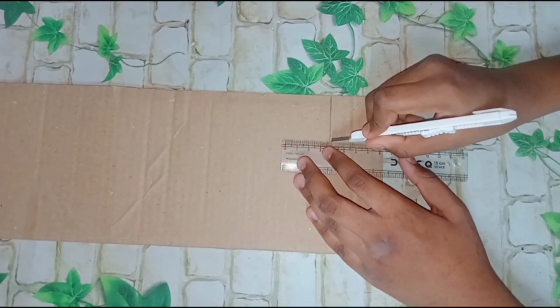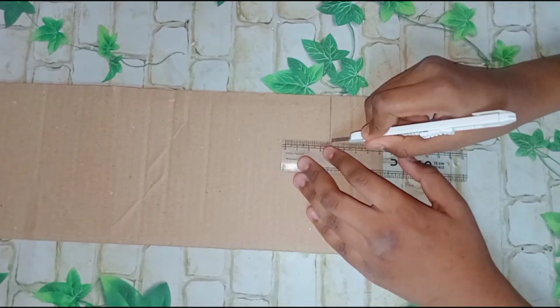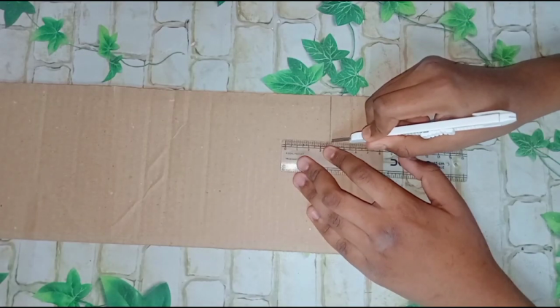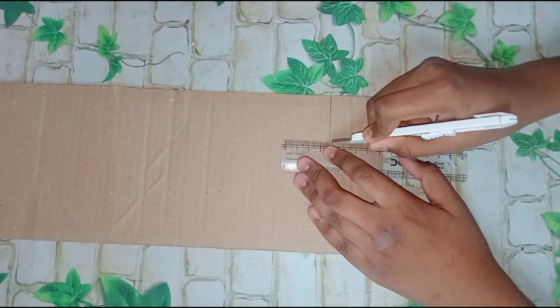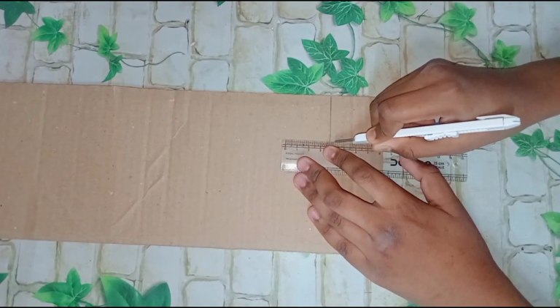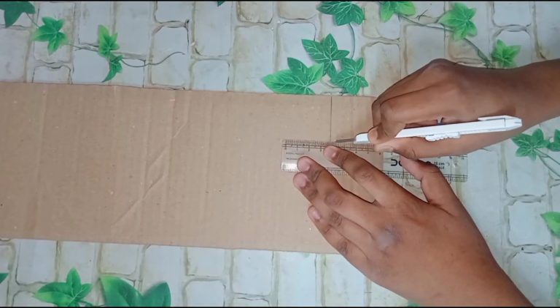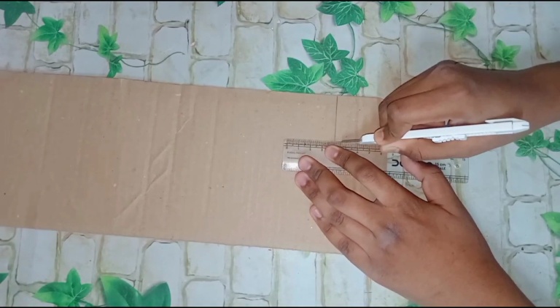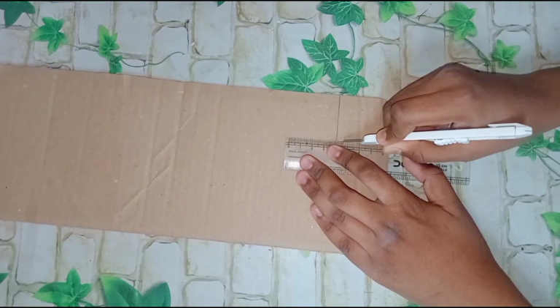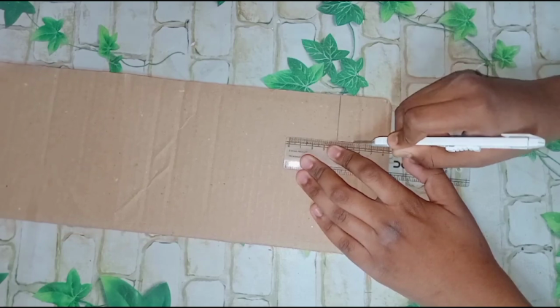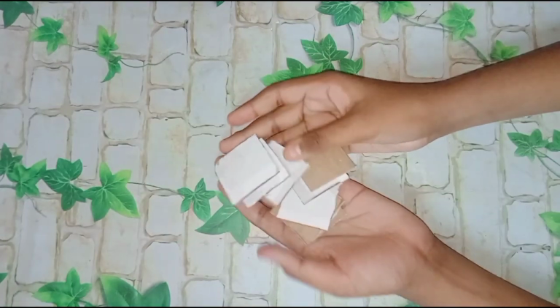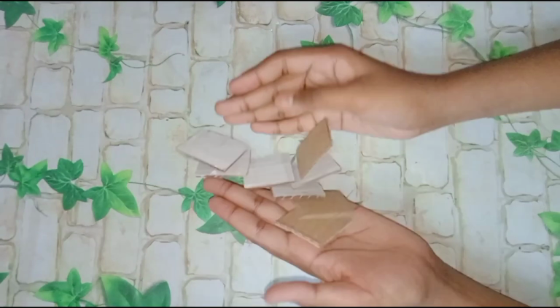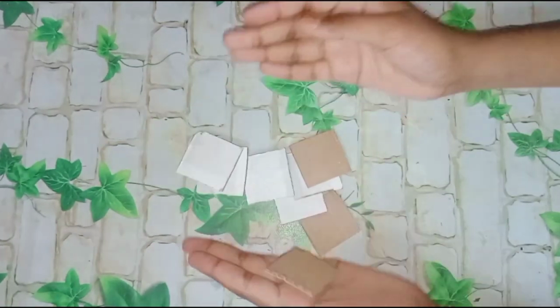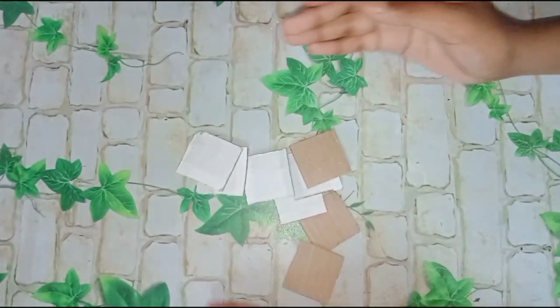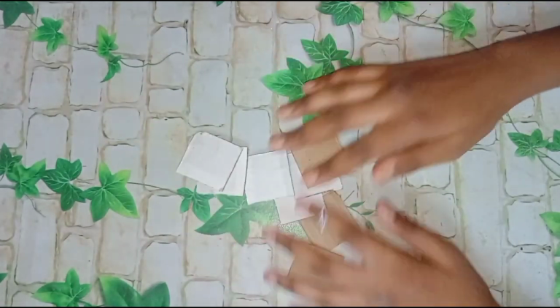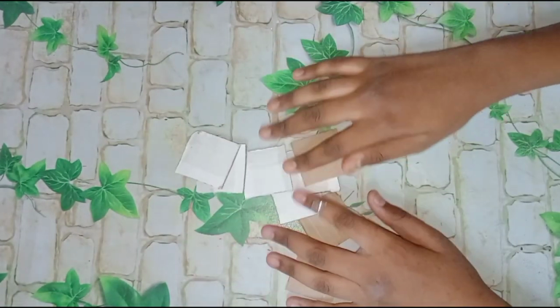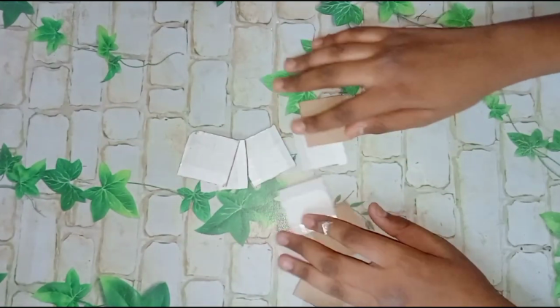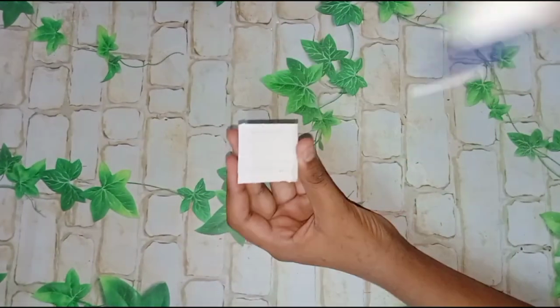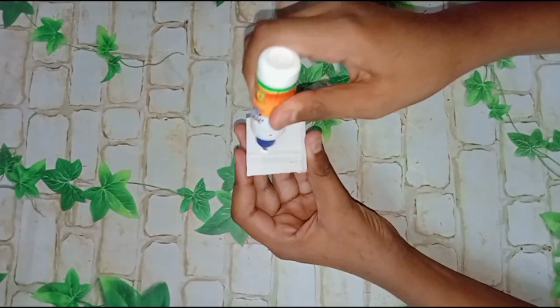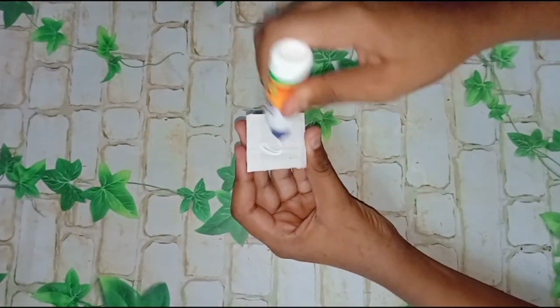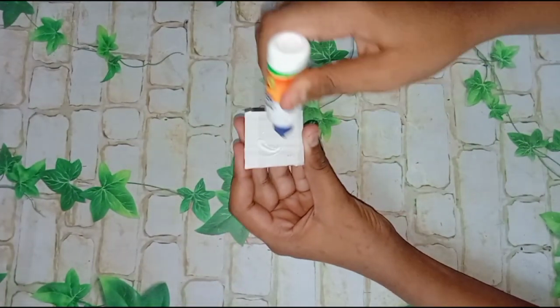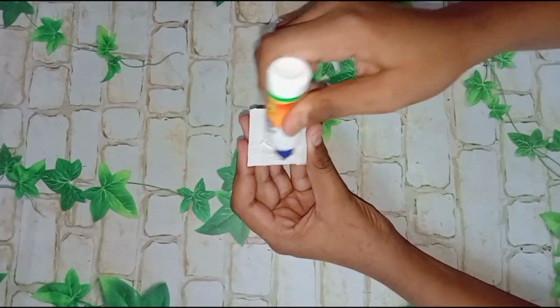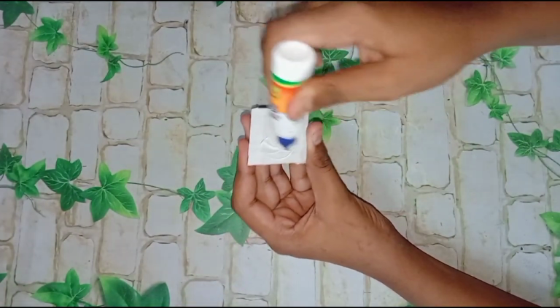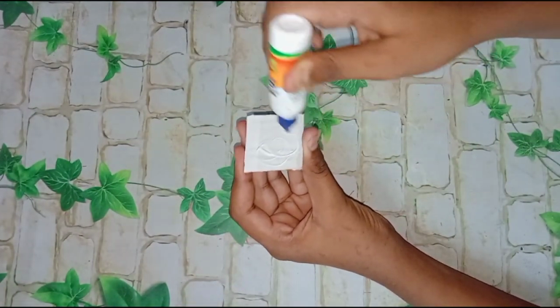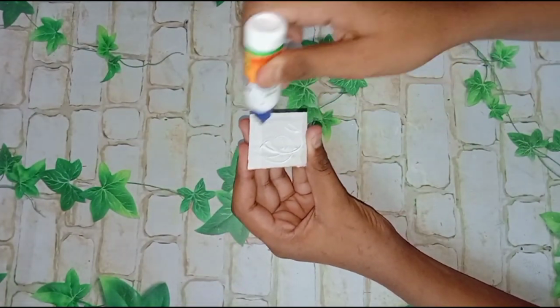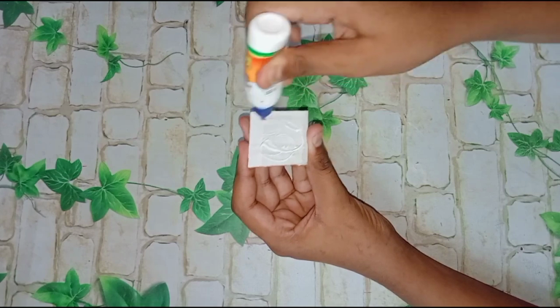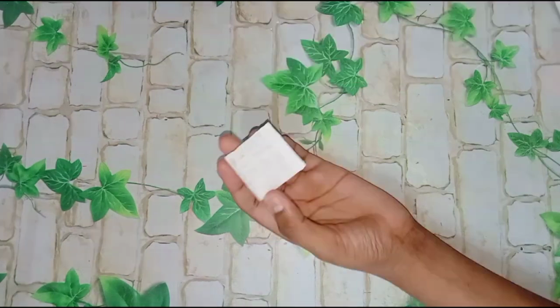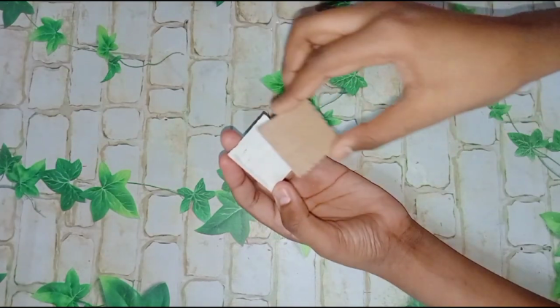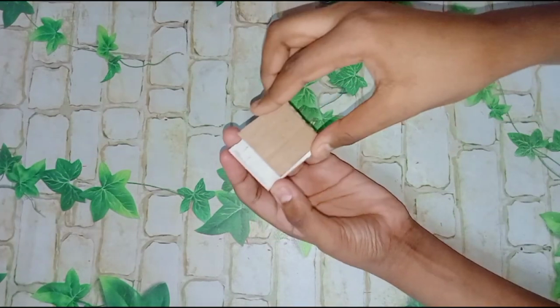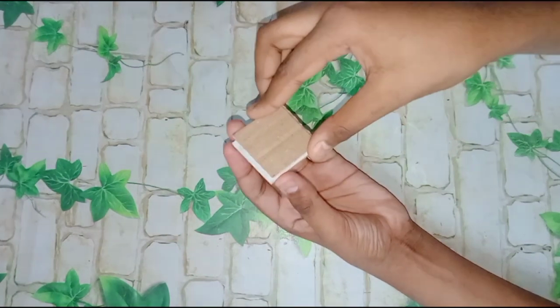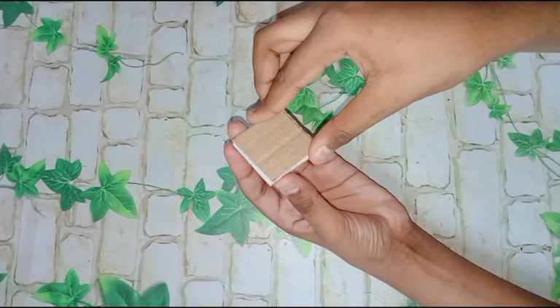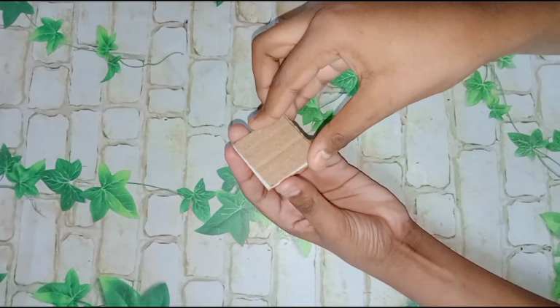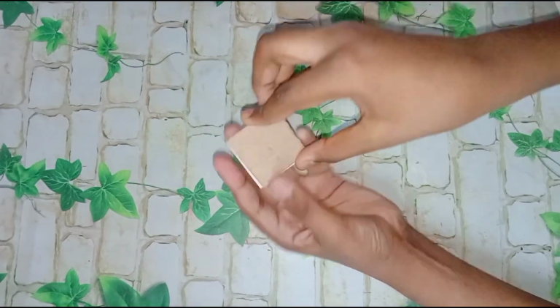Then cut a cardboard piece — from 4 by 4 cm cardboard — into 8 tiles. Then we'll stick it with Favikol's help.